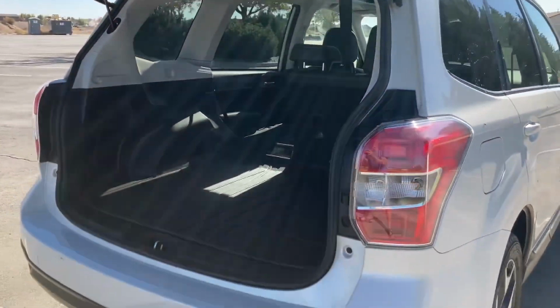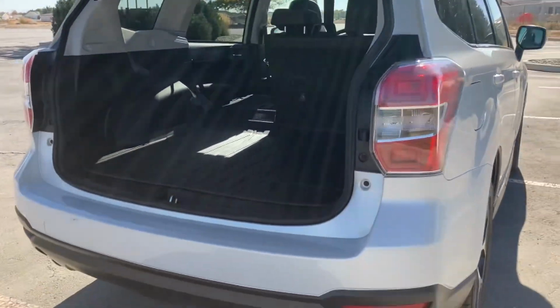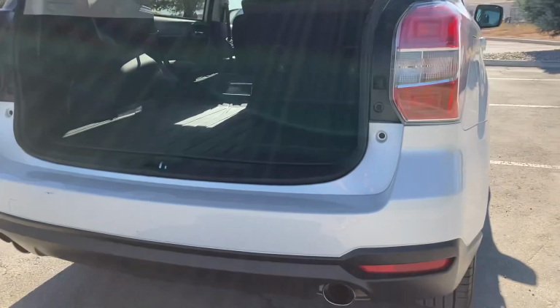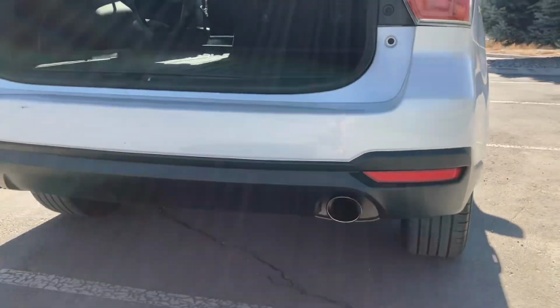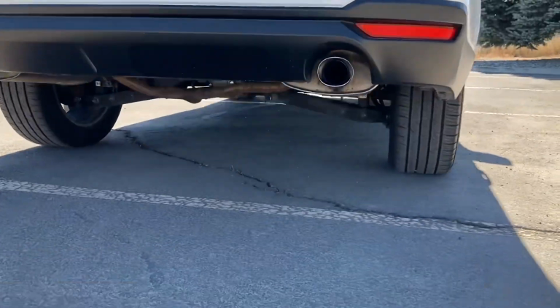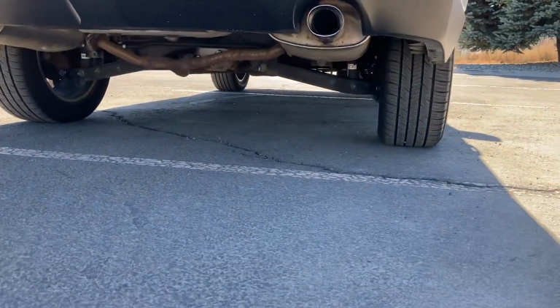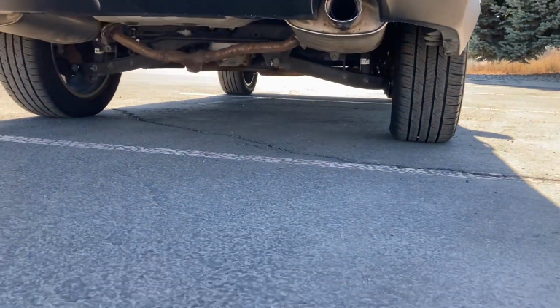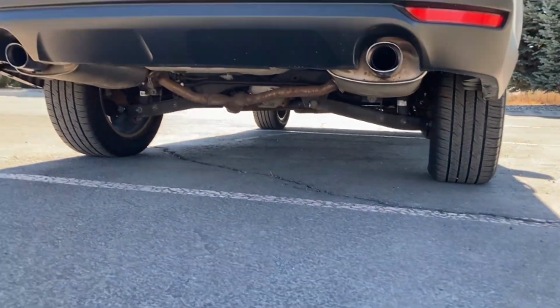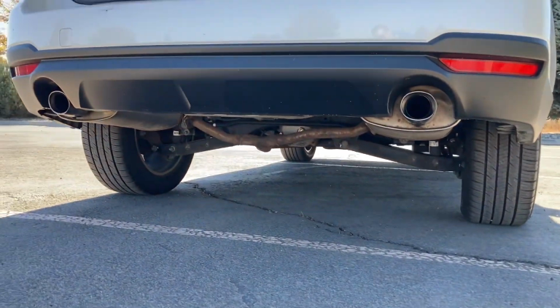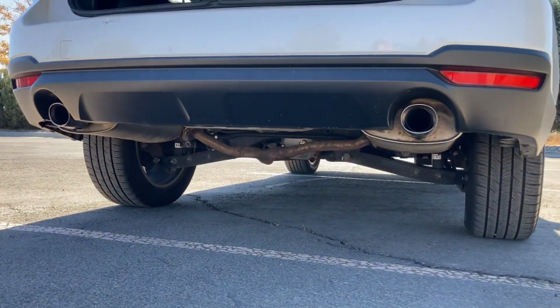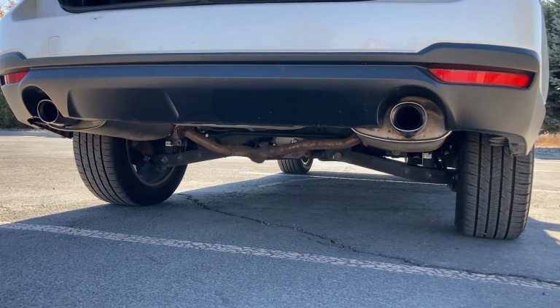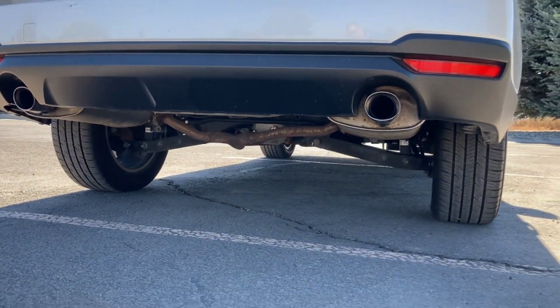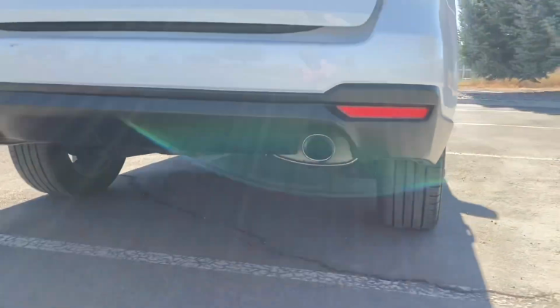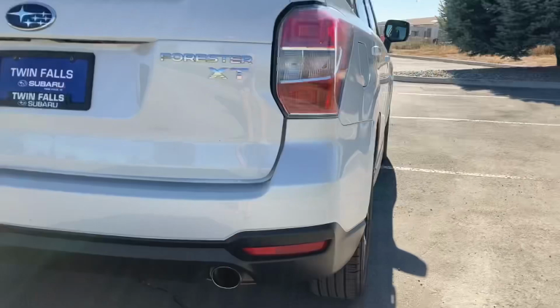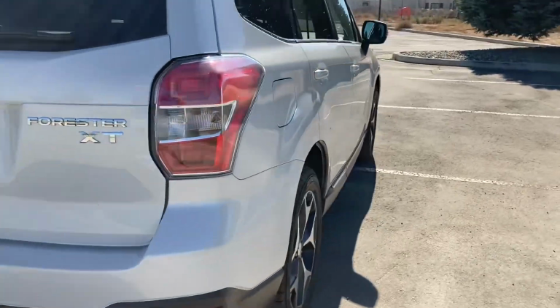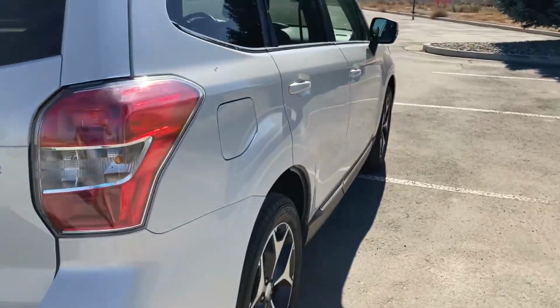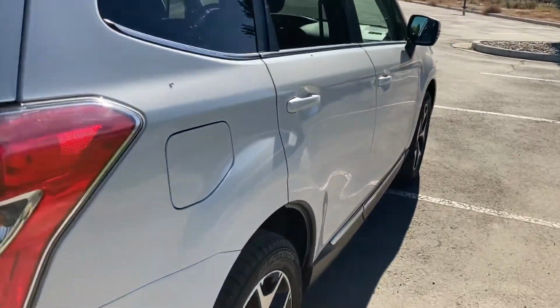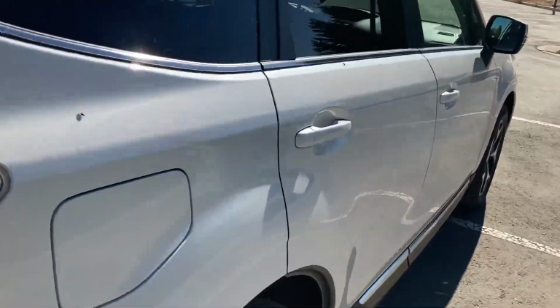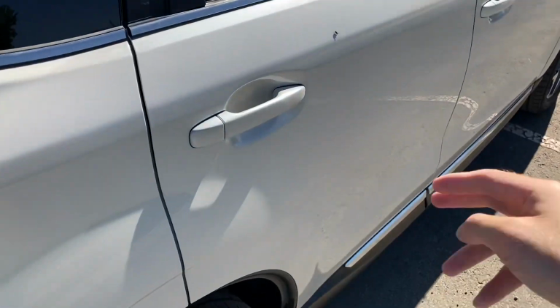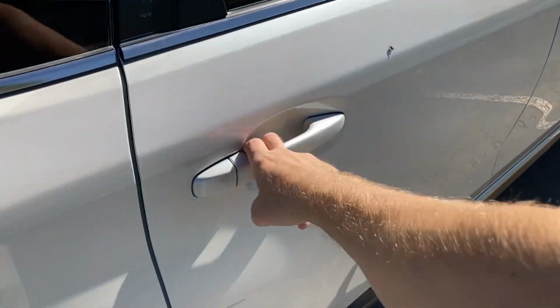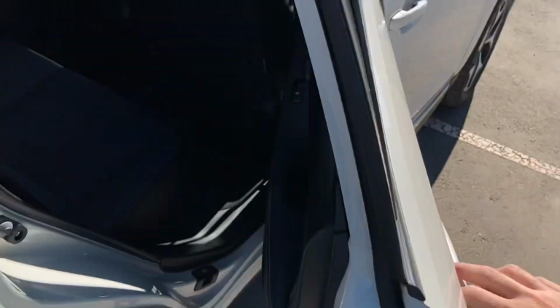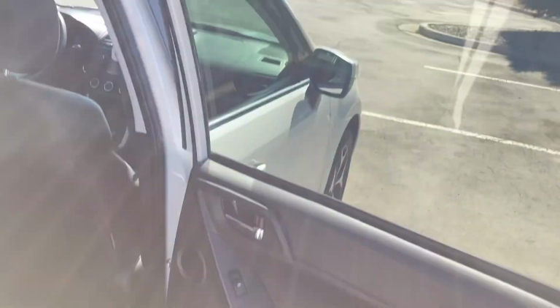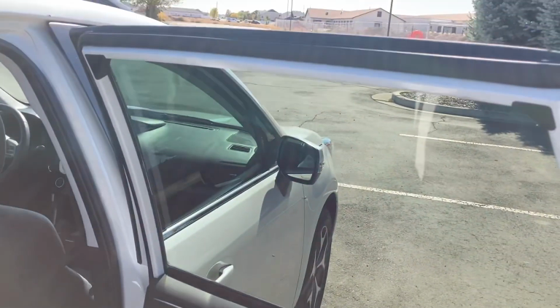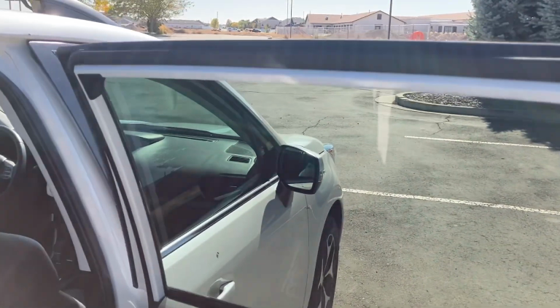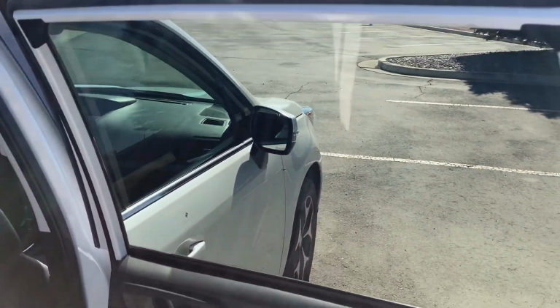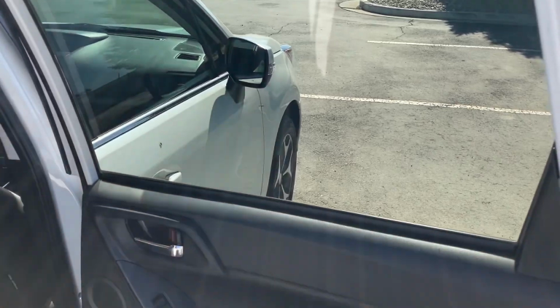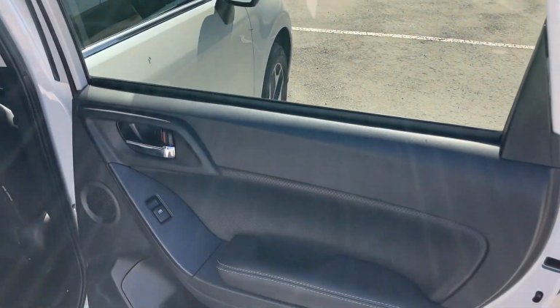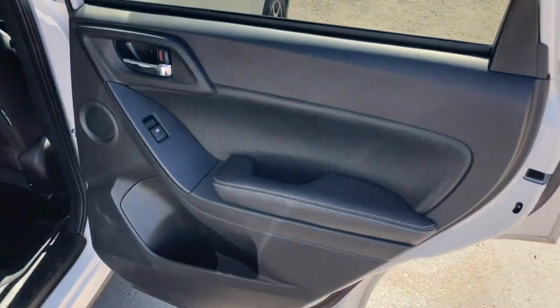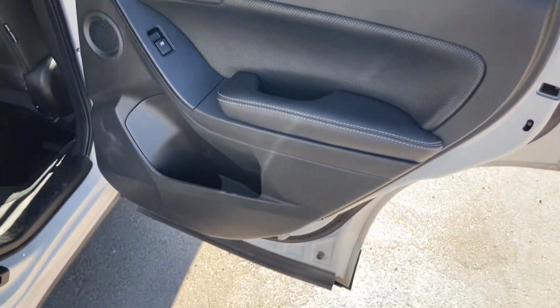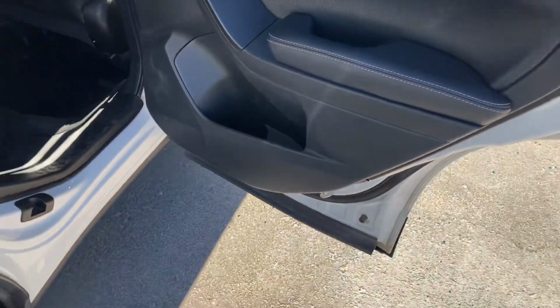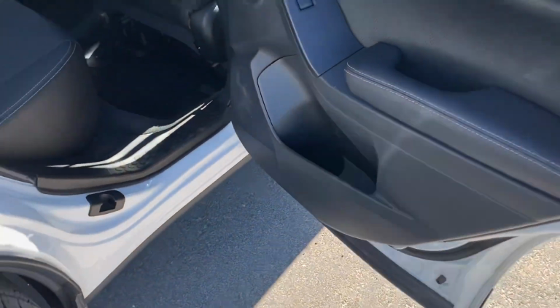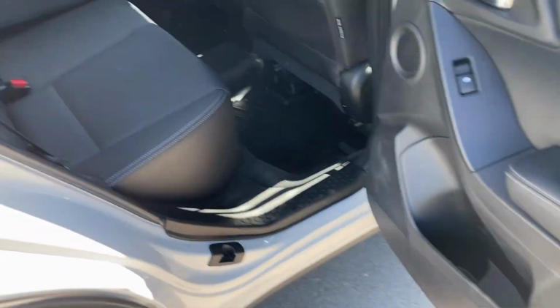We do have the standard 8.7 inches of ground clearance and dual exhaust on this turbo model. It looks really clean underneath the car — for 39,000 miles it really doesn't look like anyone's been back here.